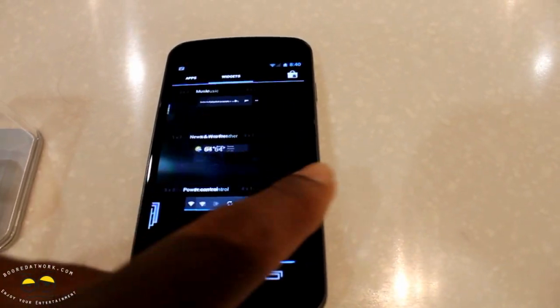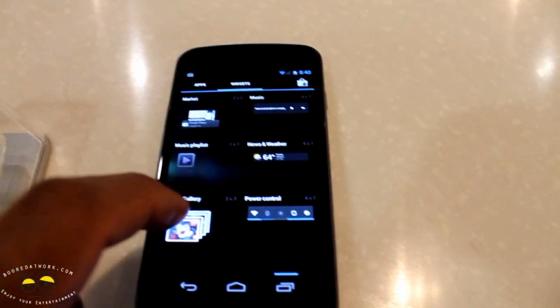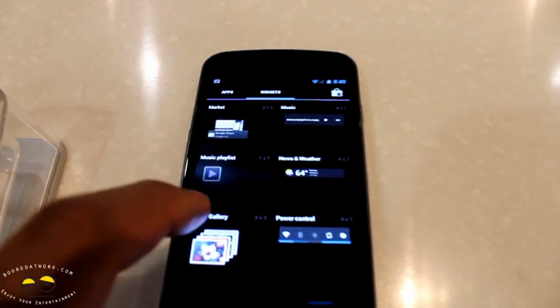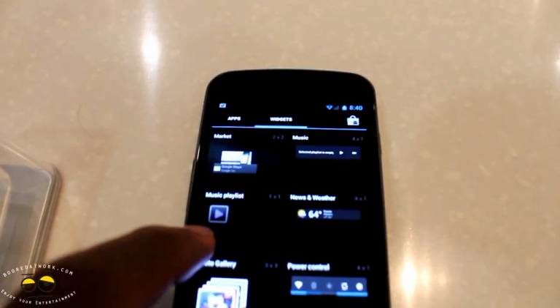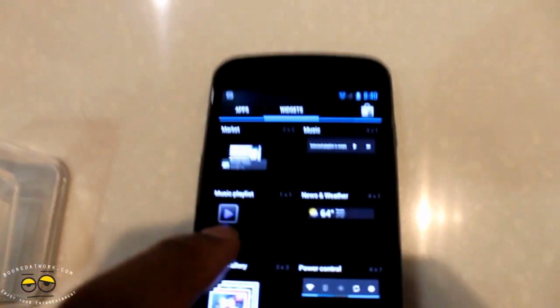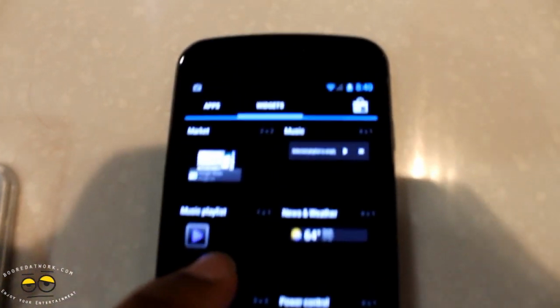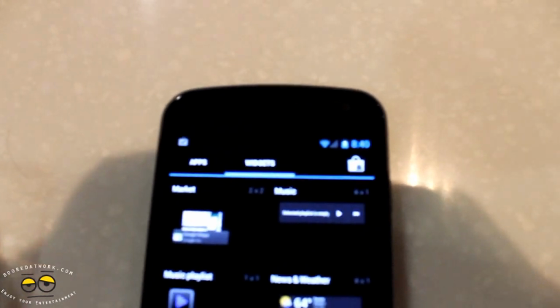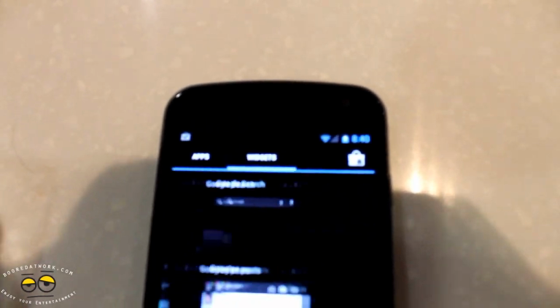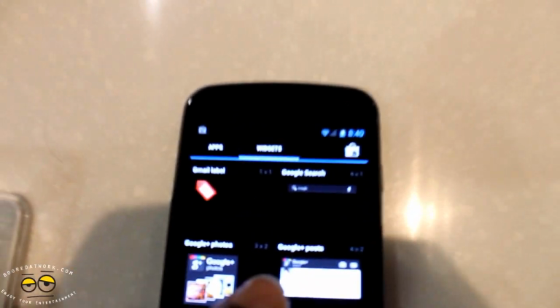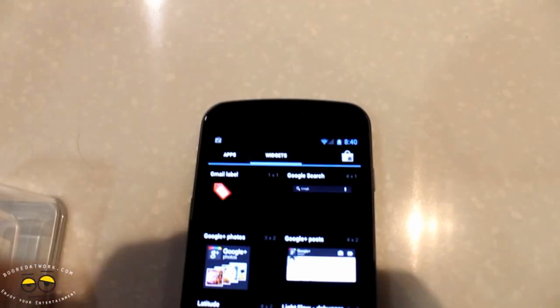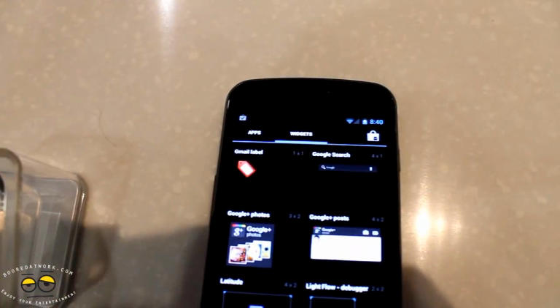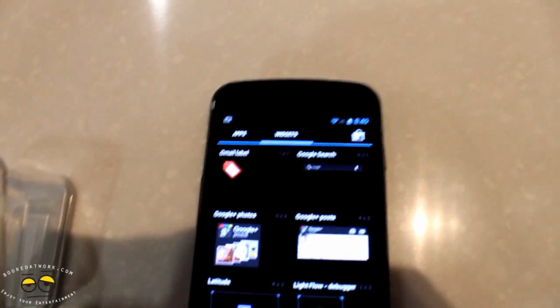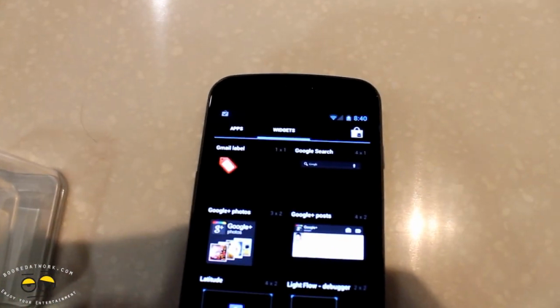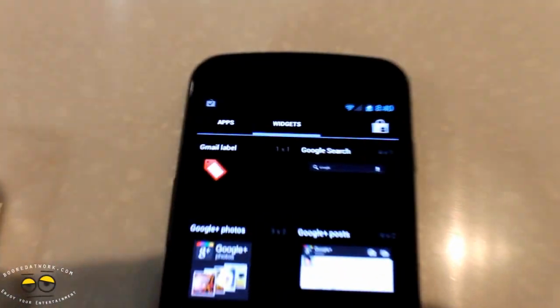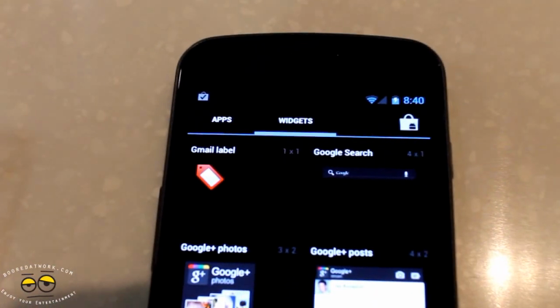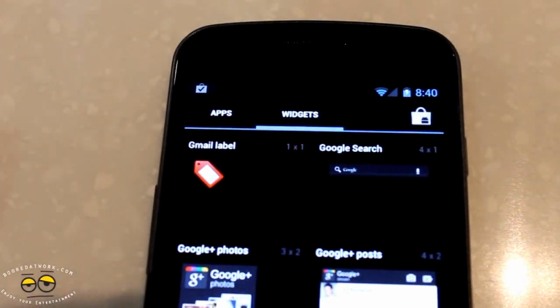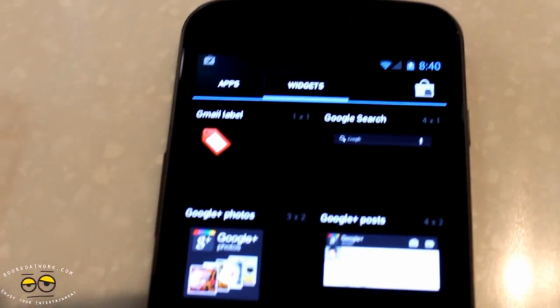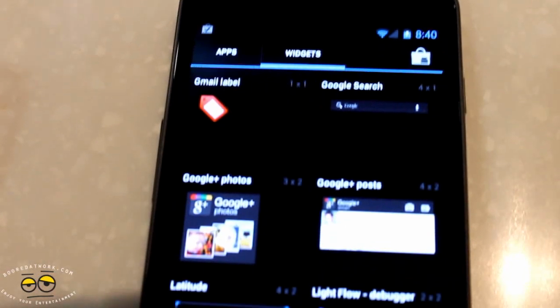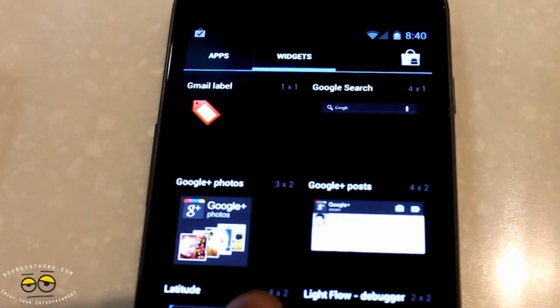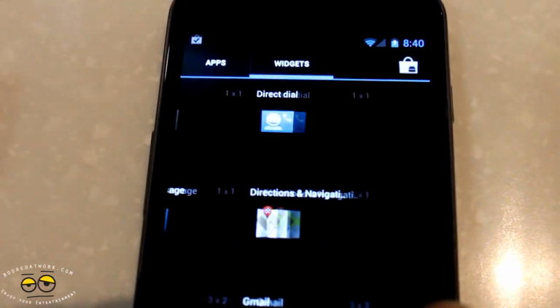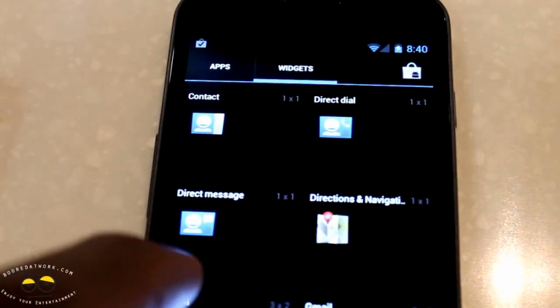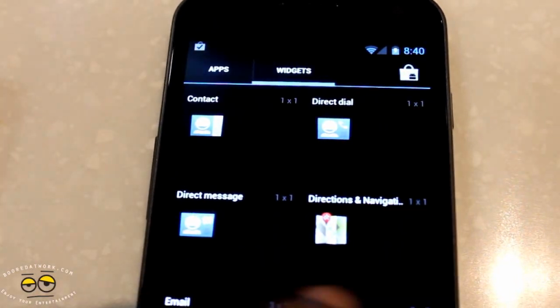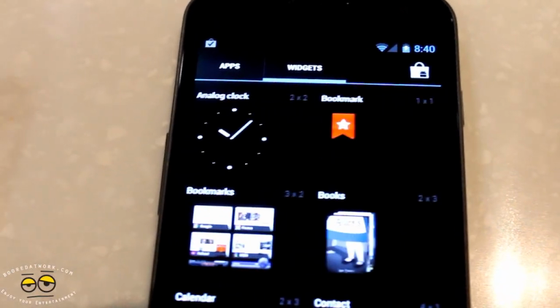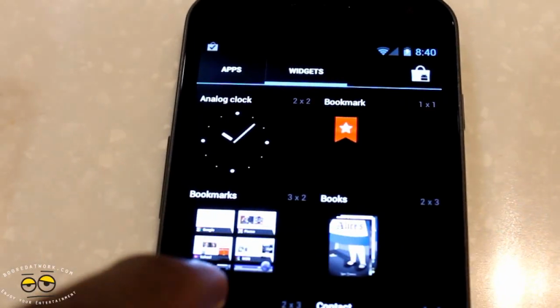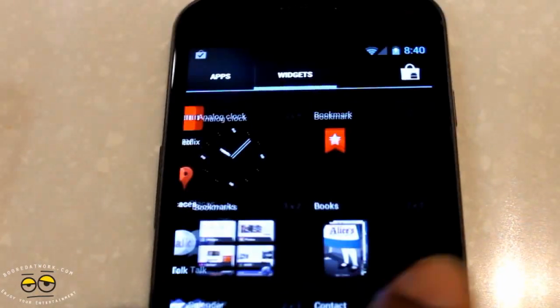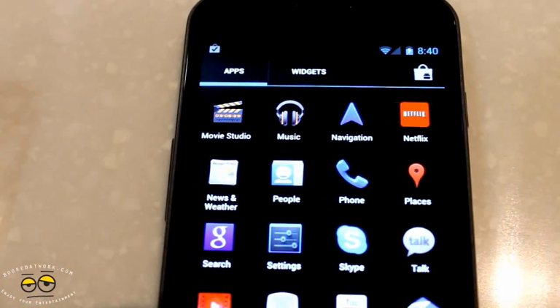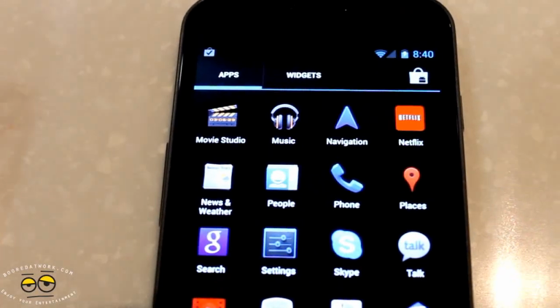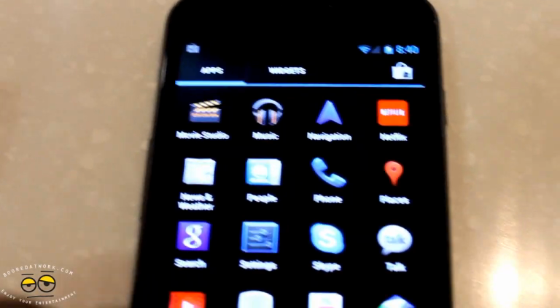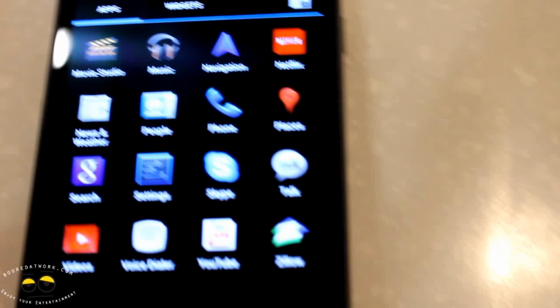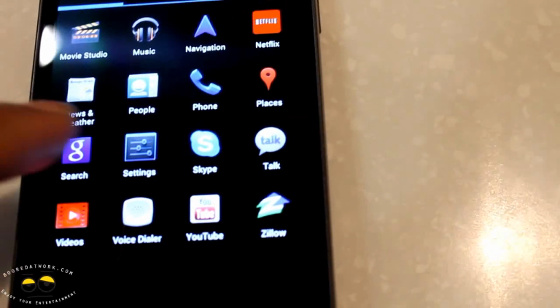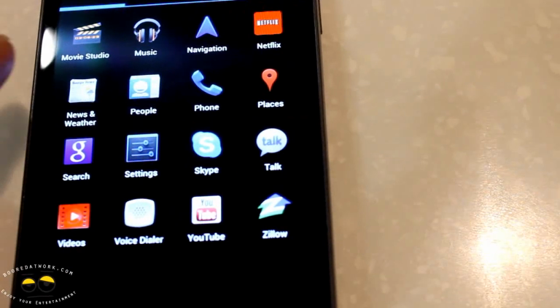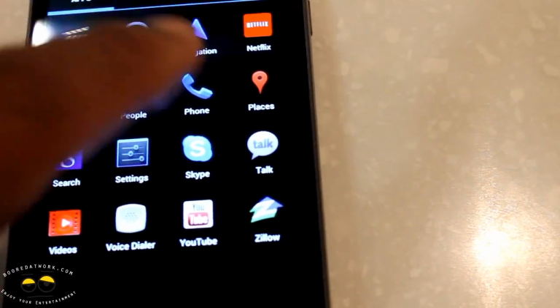As you know, Android 4.0 is a combination of 3.0 and 2.3. You can see there you can pick and select different types of widgets for your applications. Scrolling through is very smooth and you can see it's all in landscape mode.